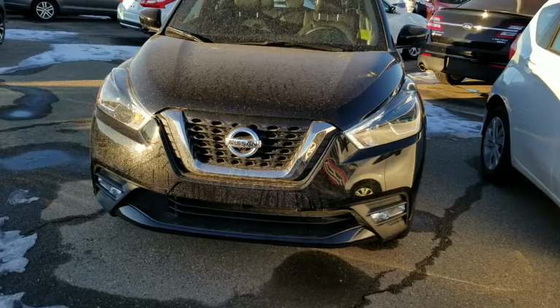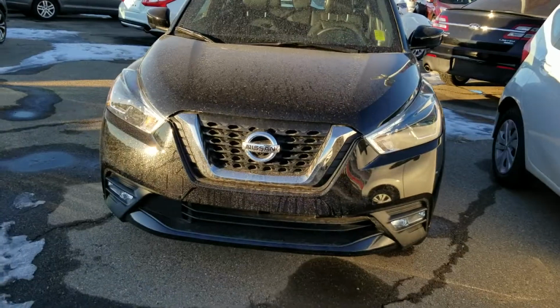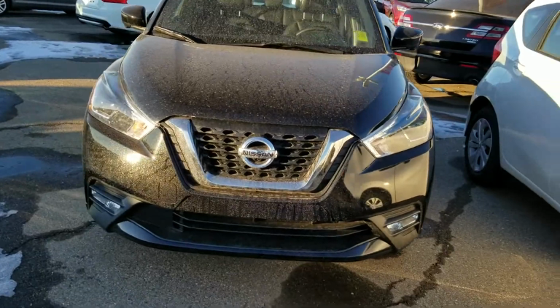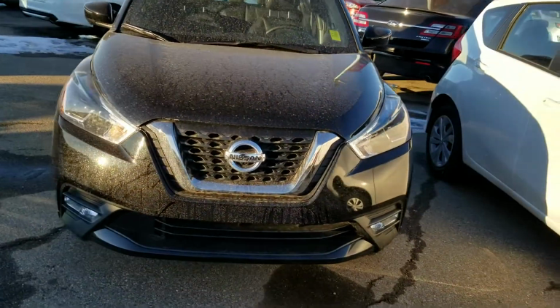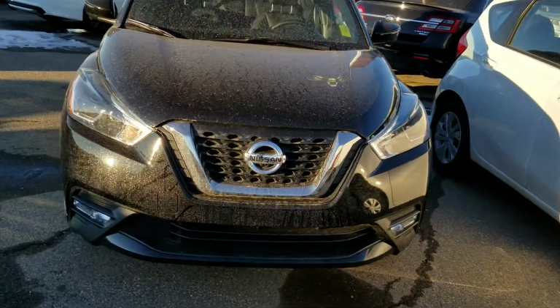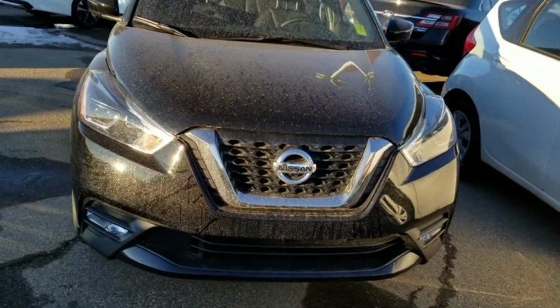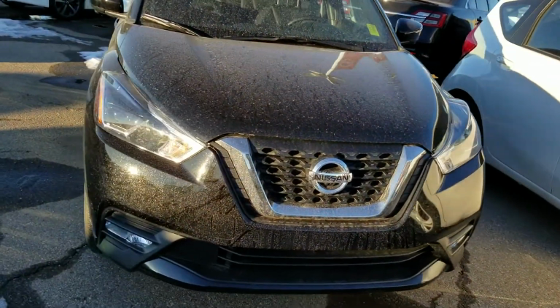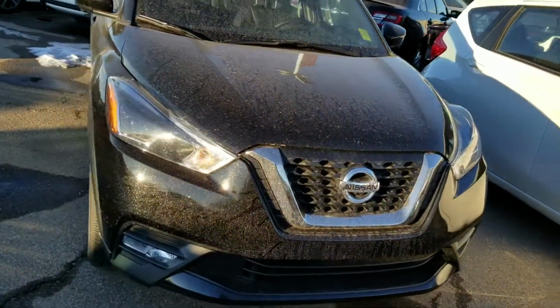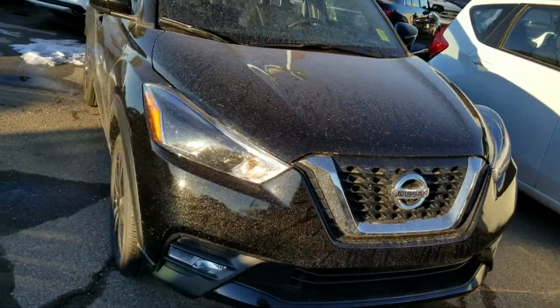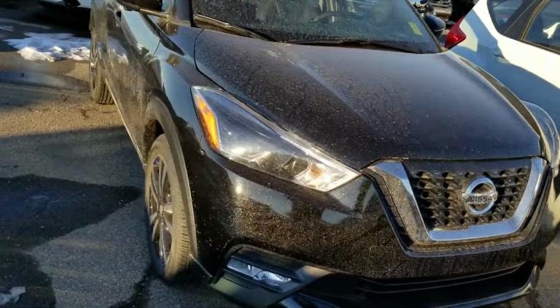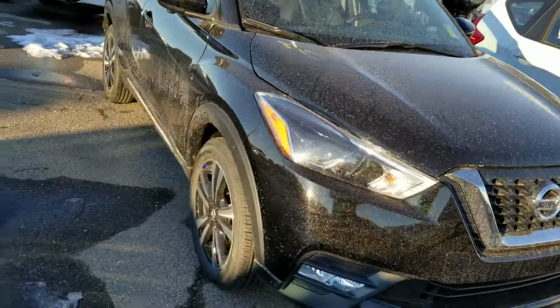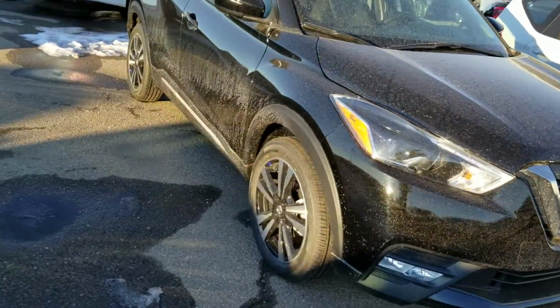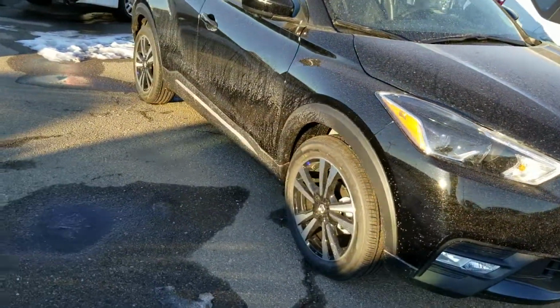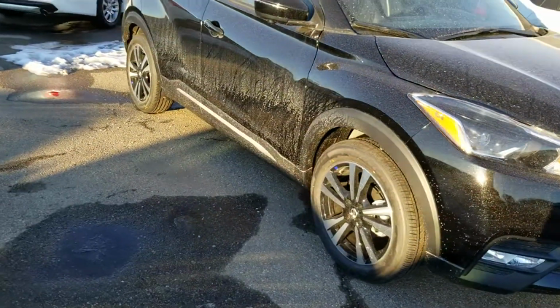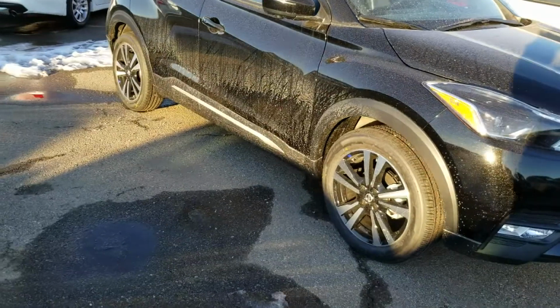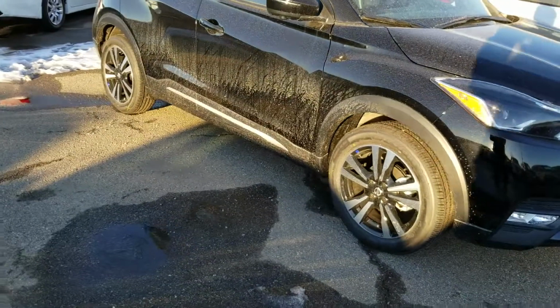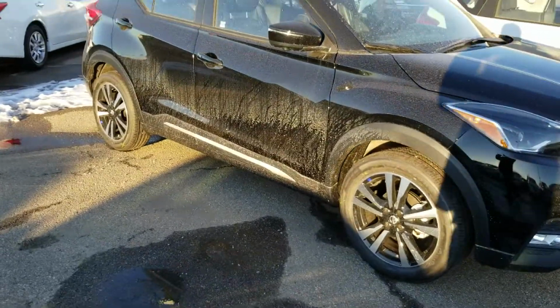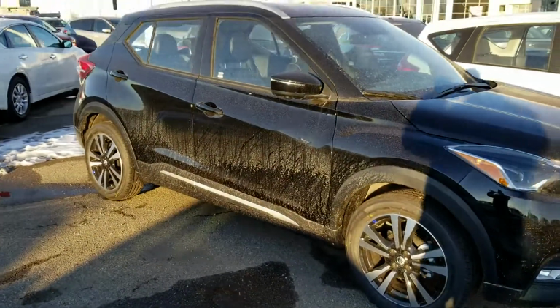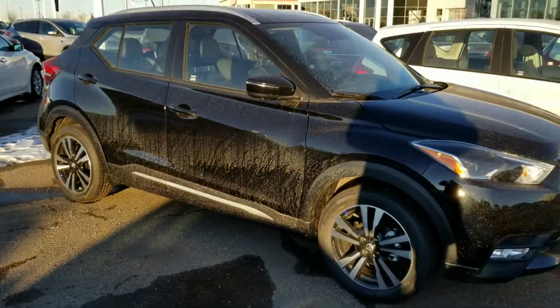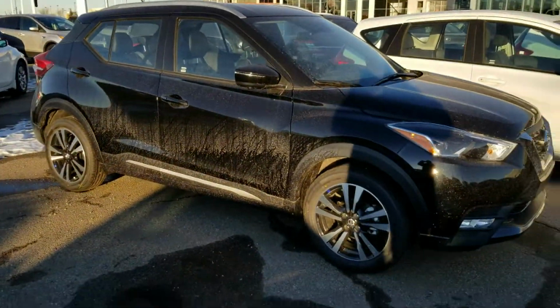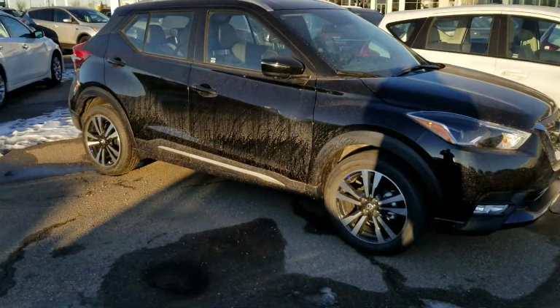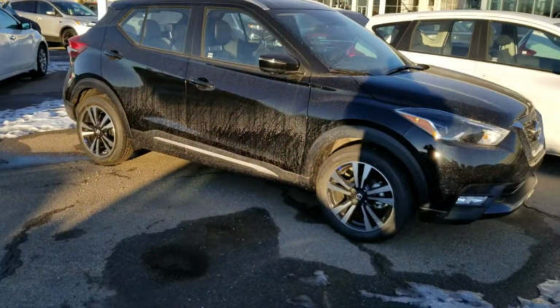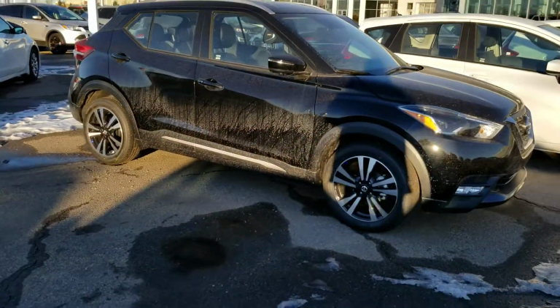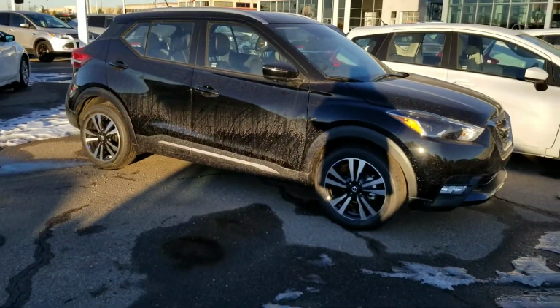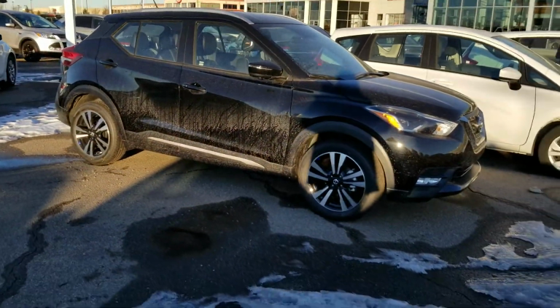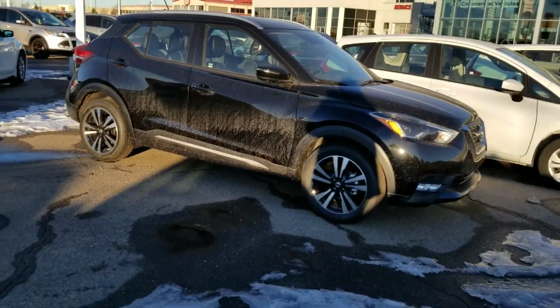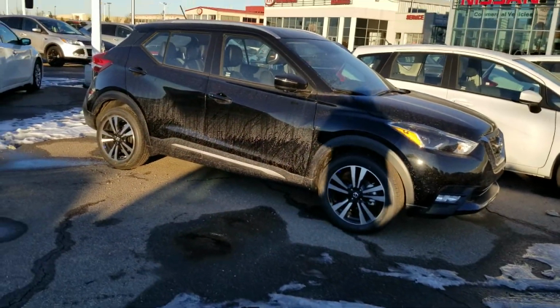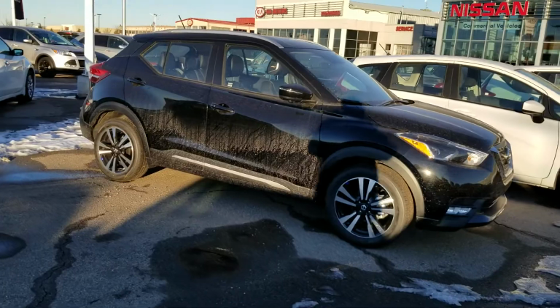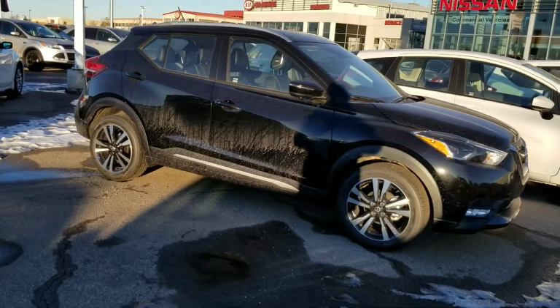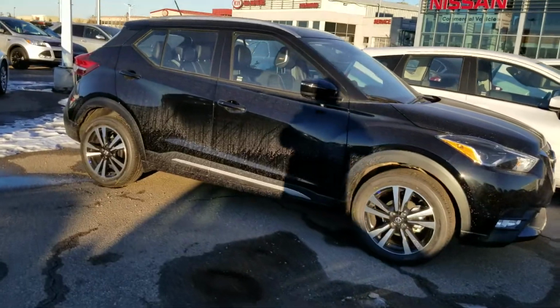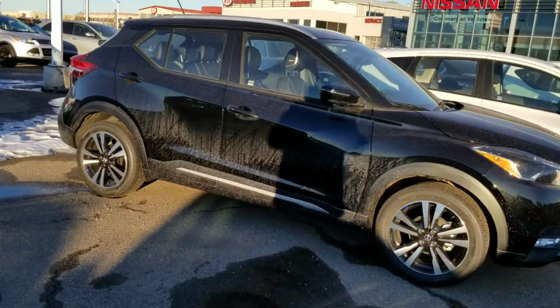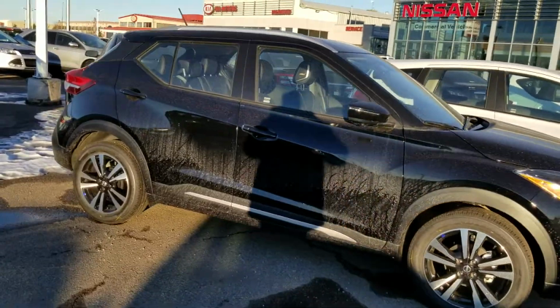Peter from Sherwood Nissan here, just wanted to show you the only Nissan Kicks SR that we have available left, and probably one of the few that are left in Western Canada. So I'll show you a bit about it.